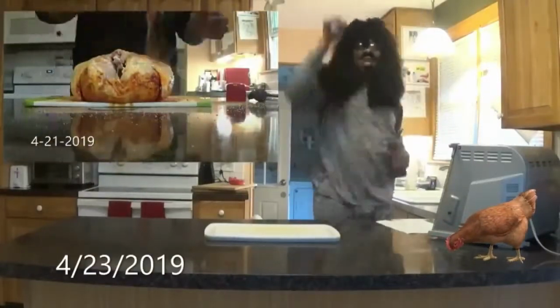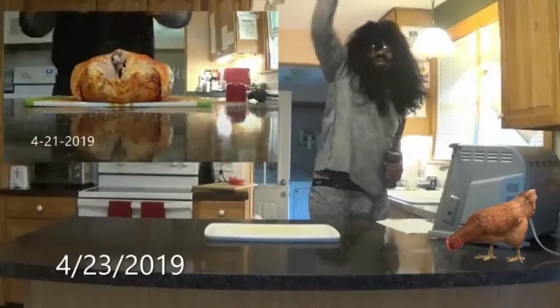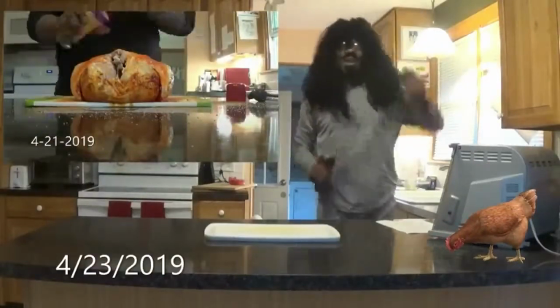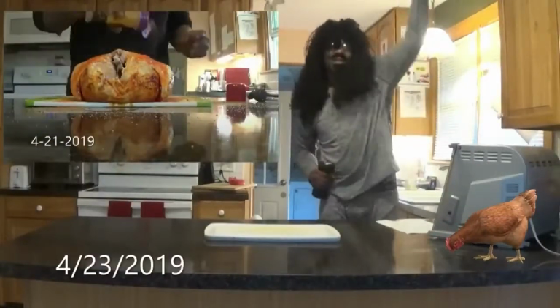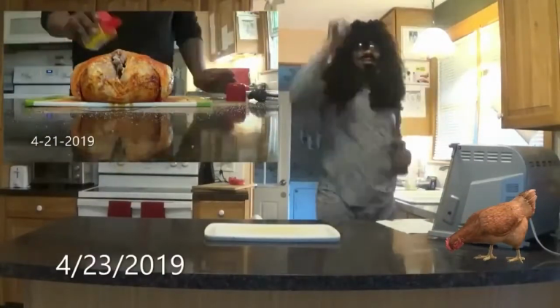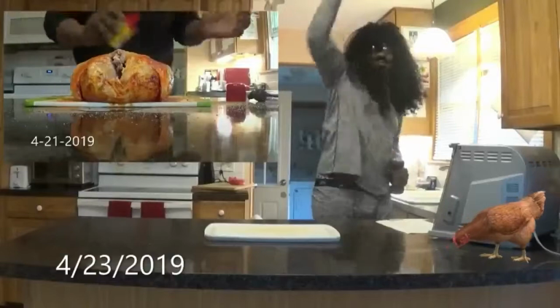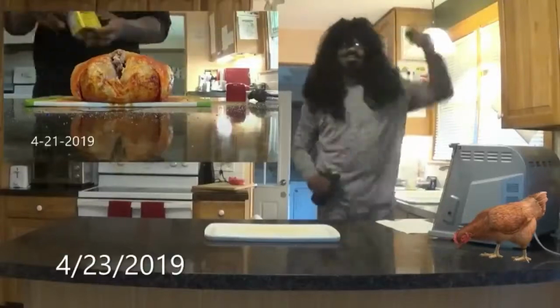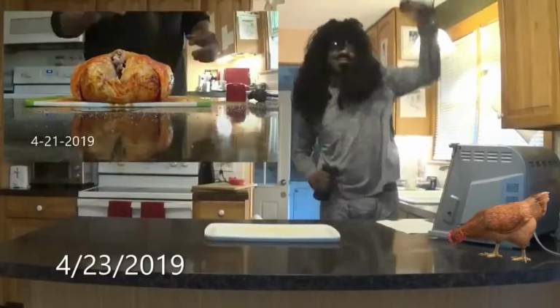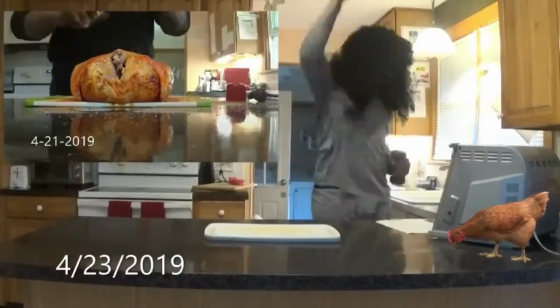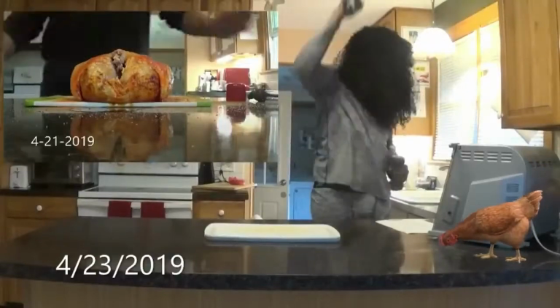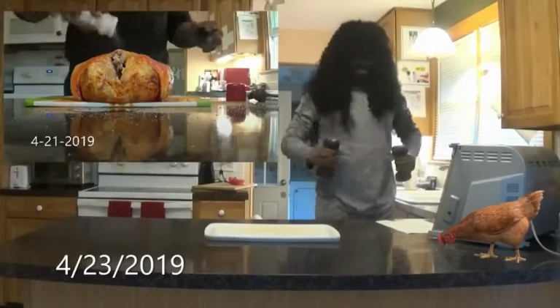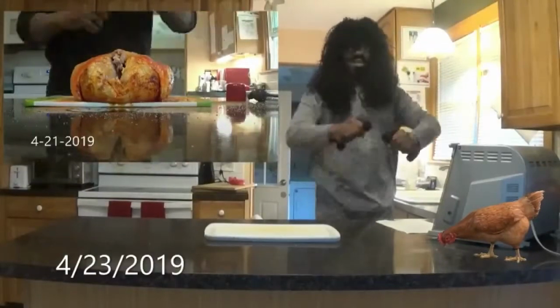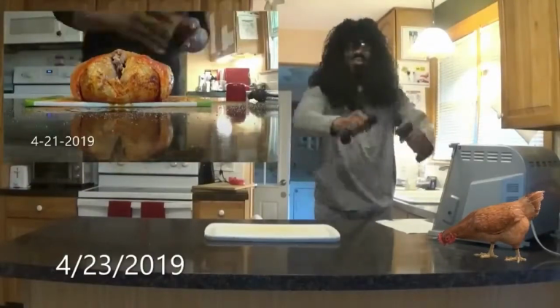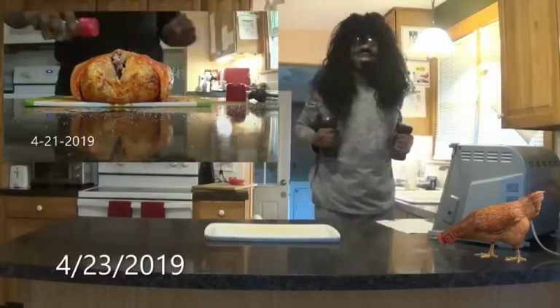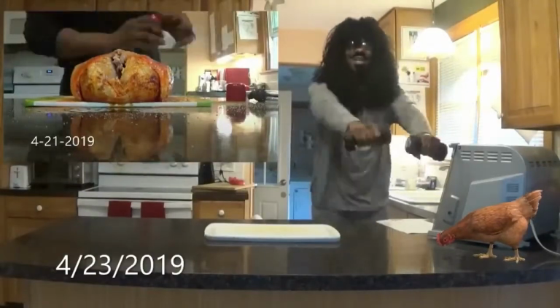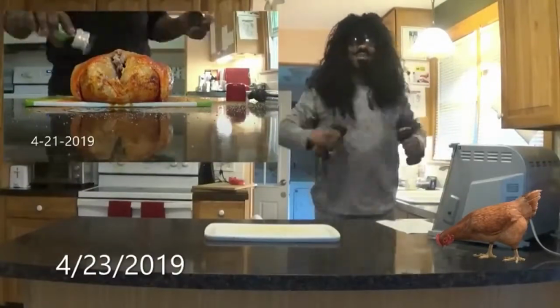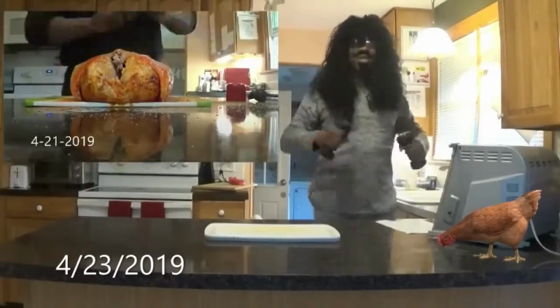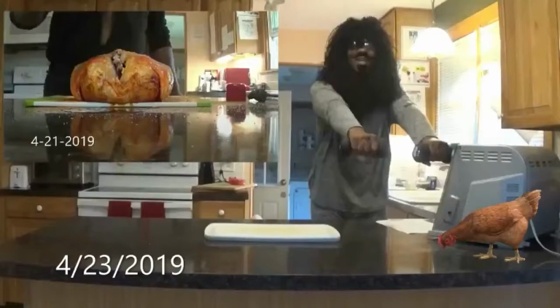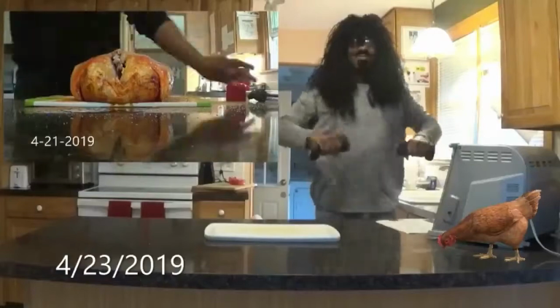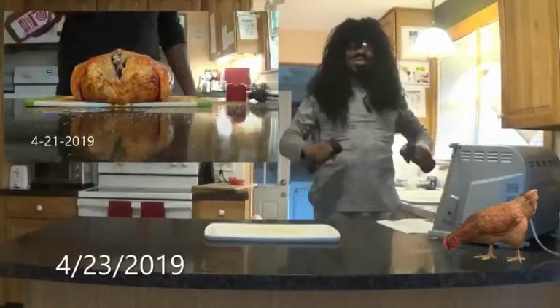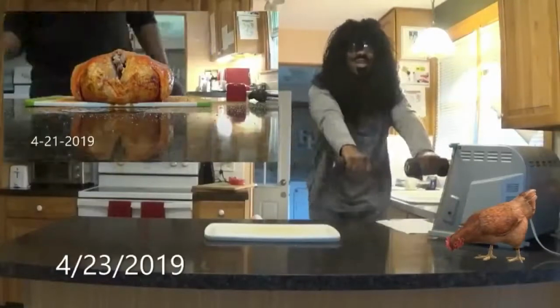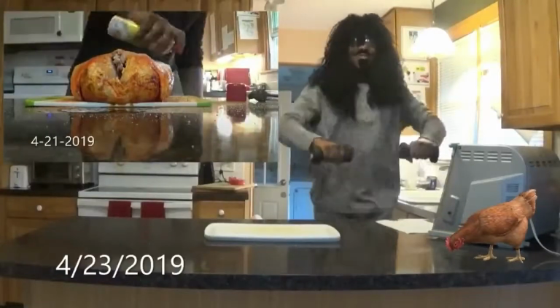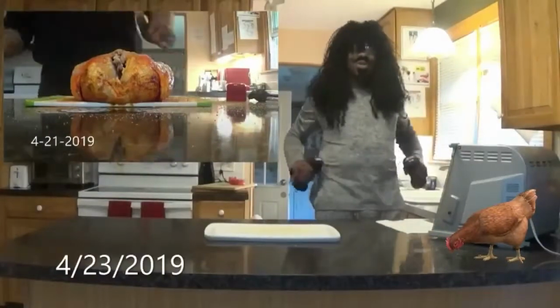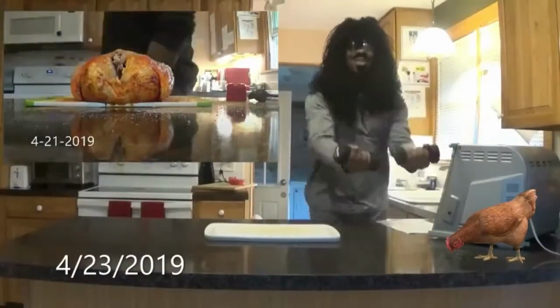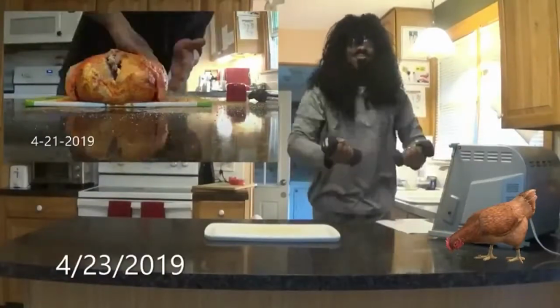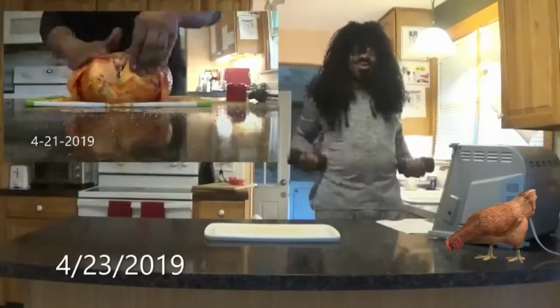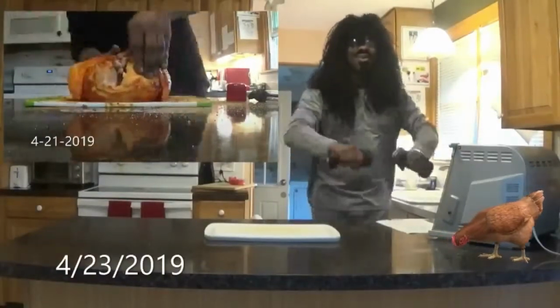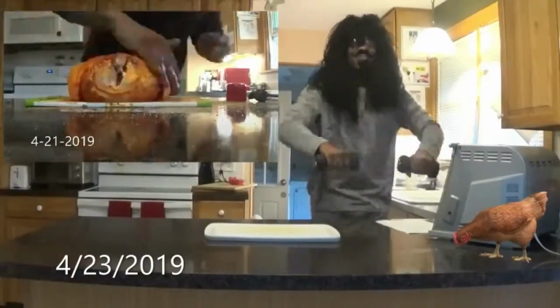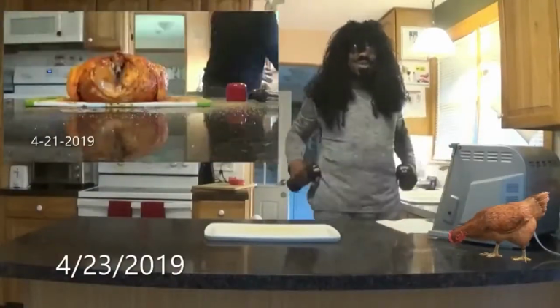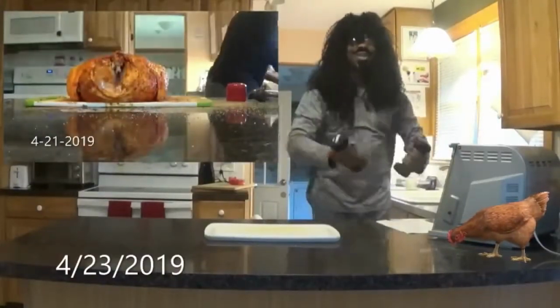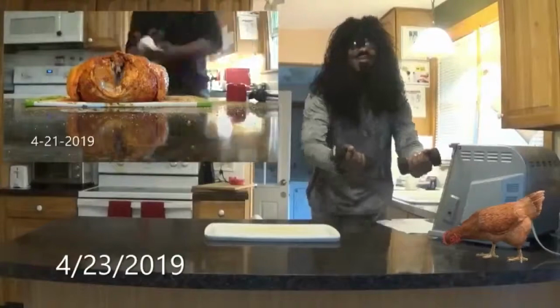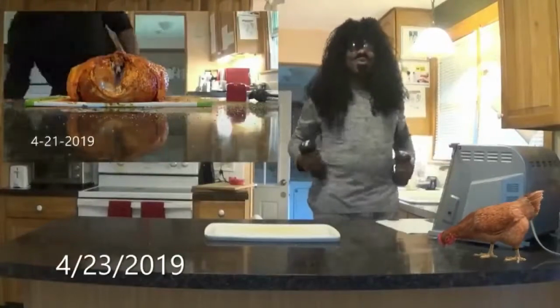That's how you do that, like Michael Jackson! And then you push it, and then you push it — push and pull and push and pull!